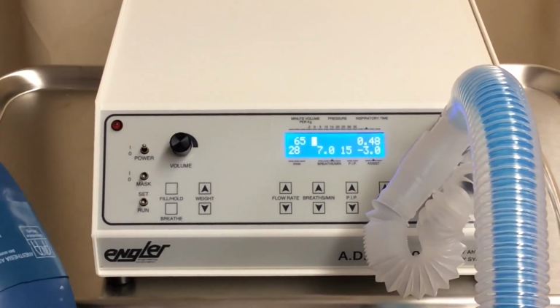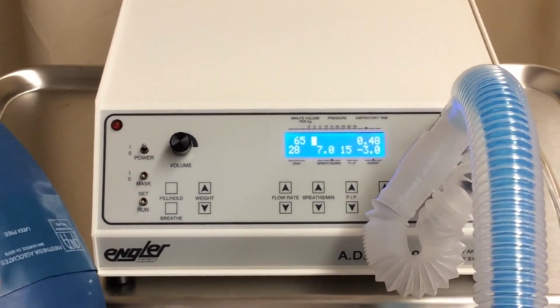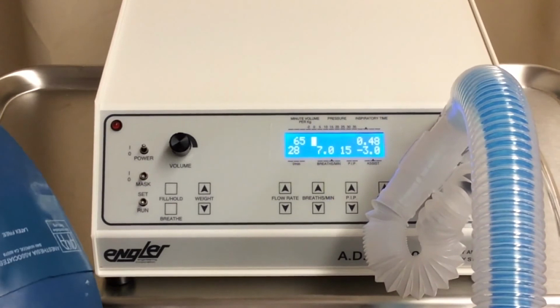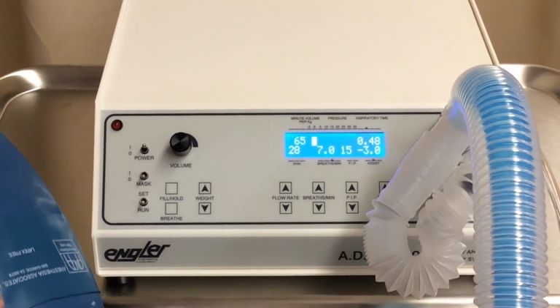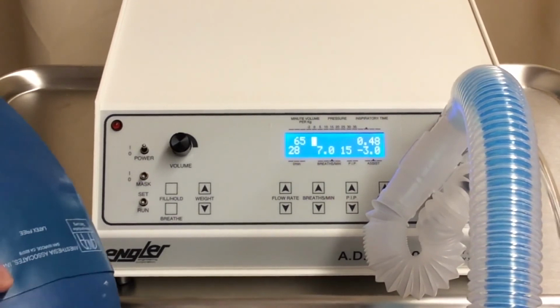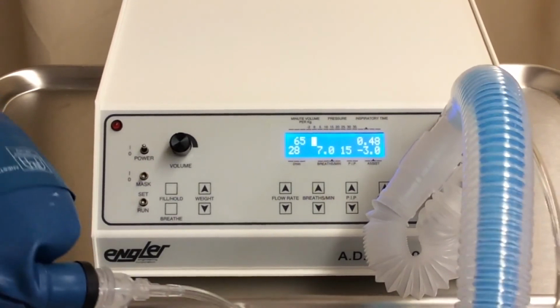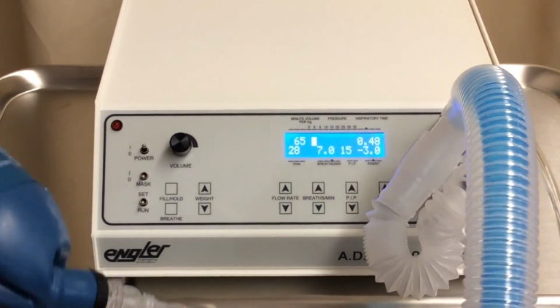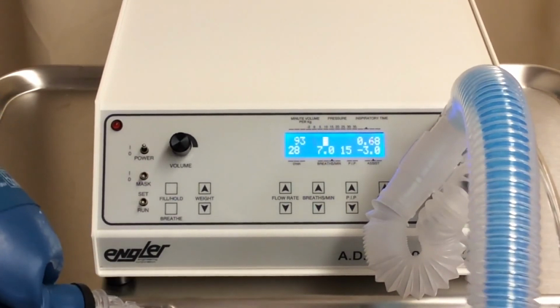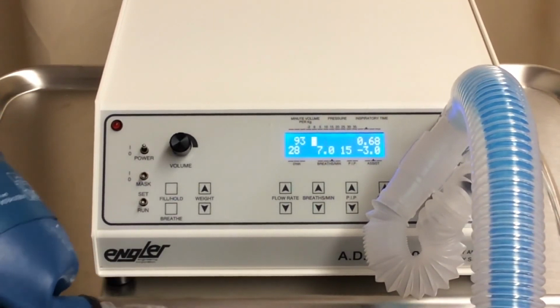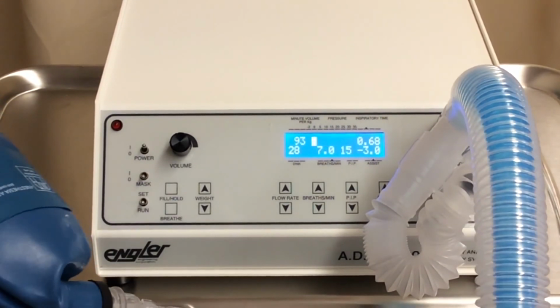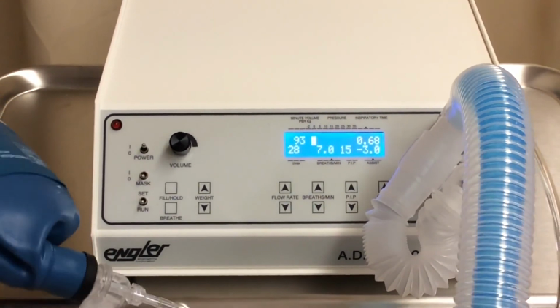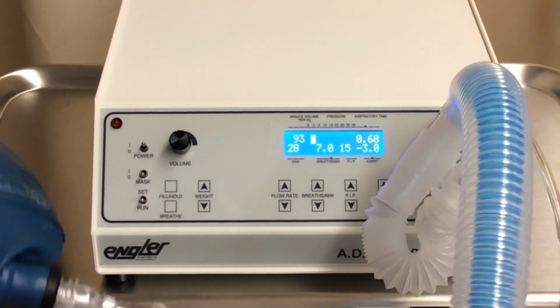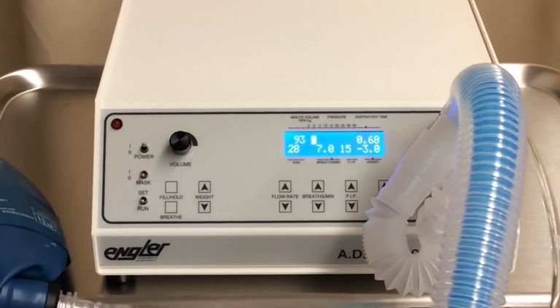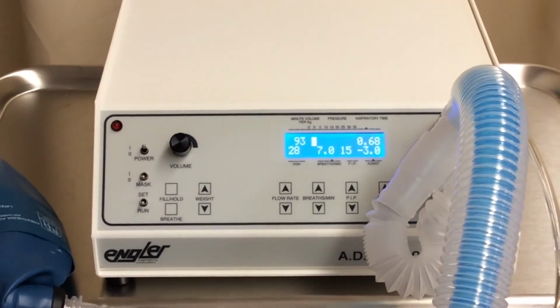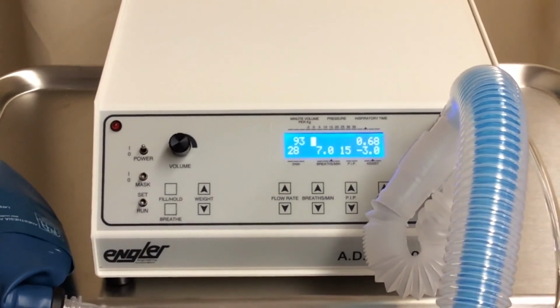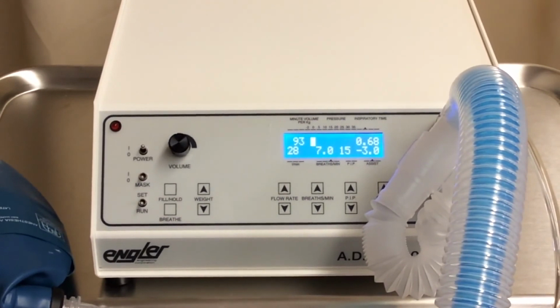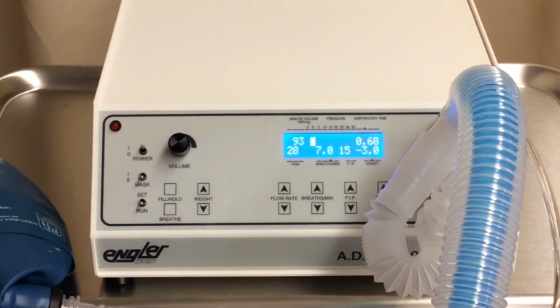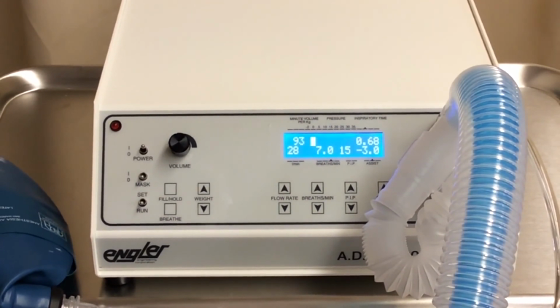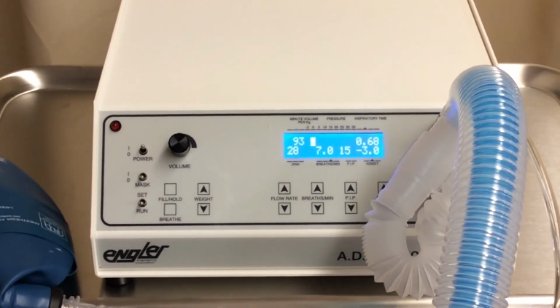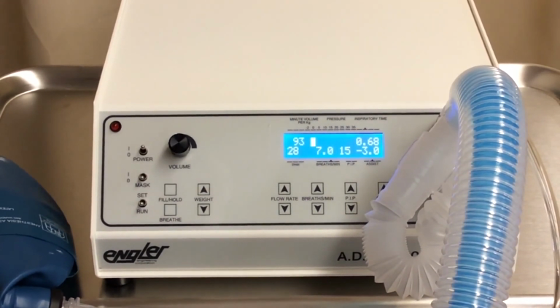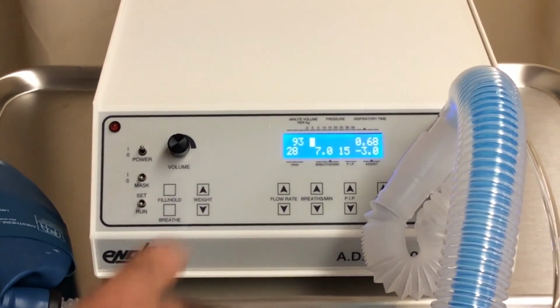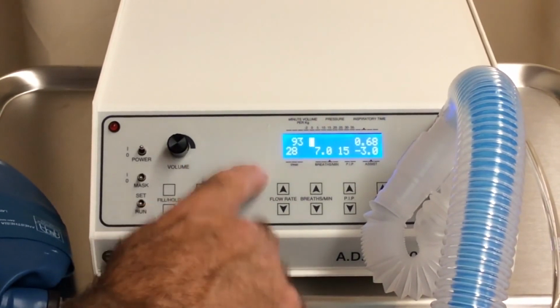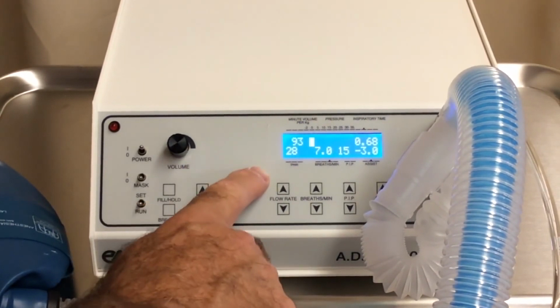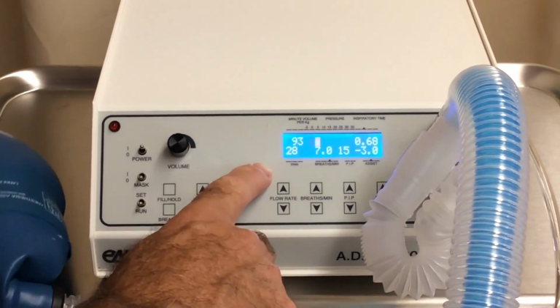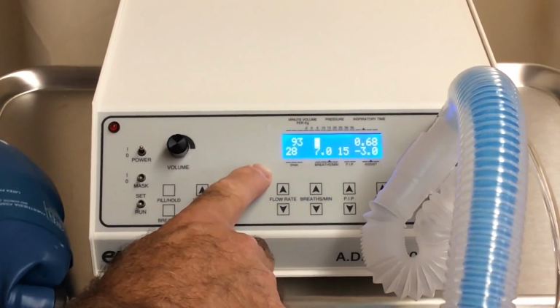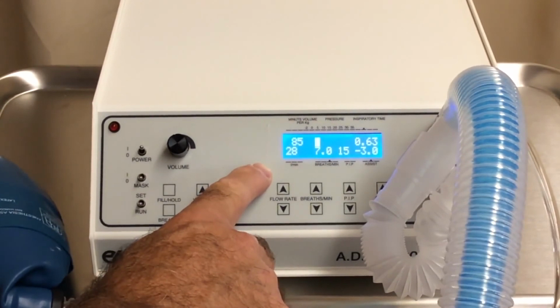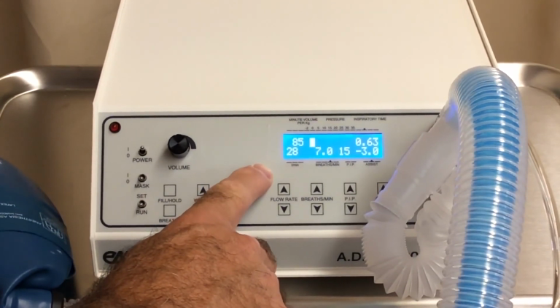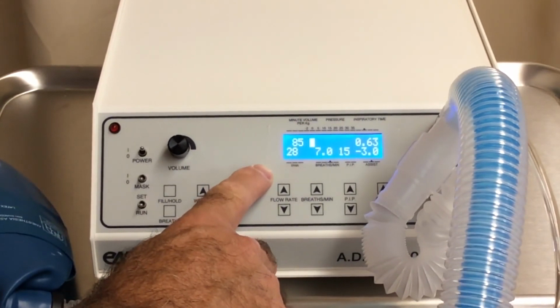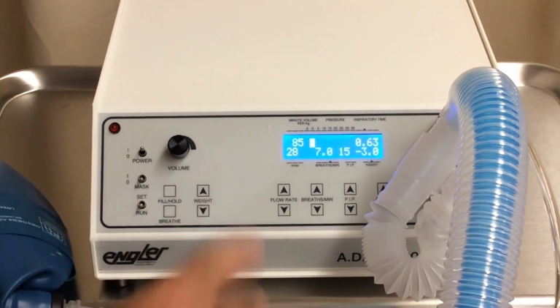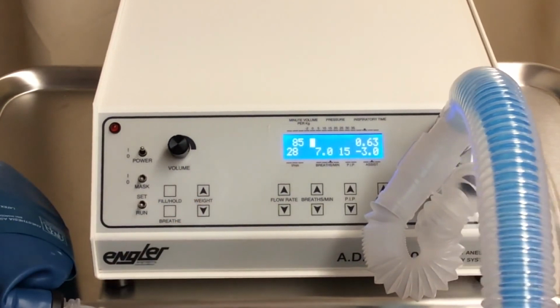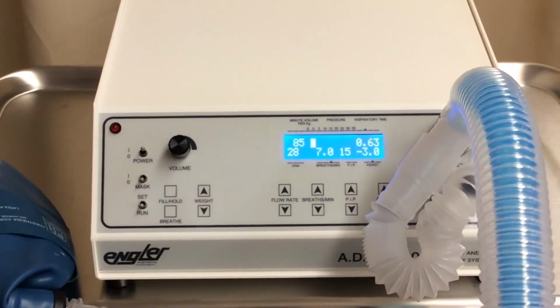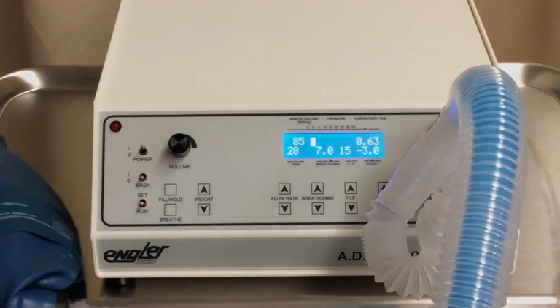That concludes our introduction of the ADS-2000. Again, keep in mind the changes that we came up with are the backlit blue display and the gas sampling hose.